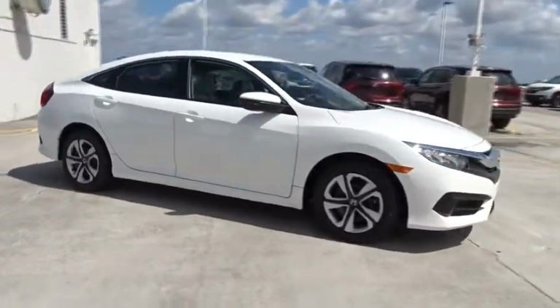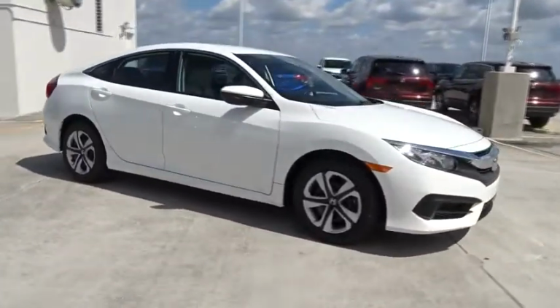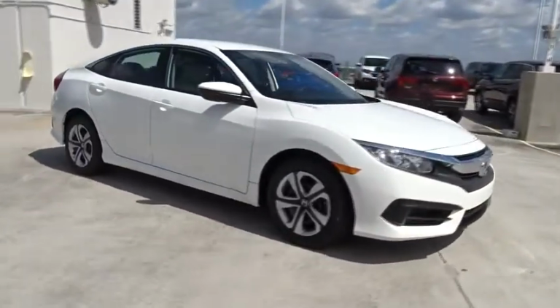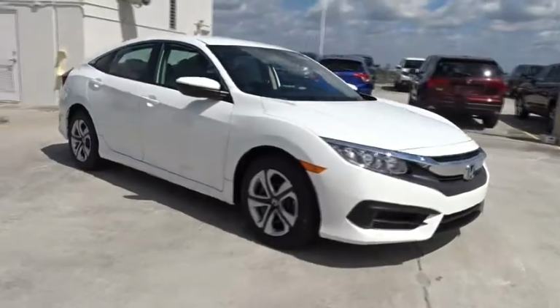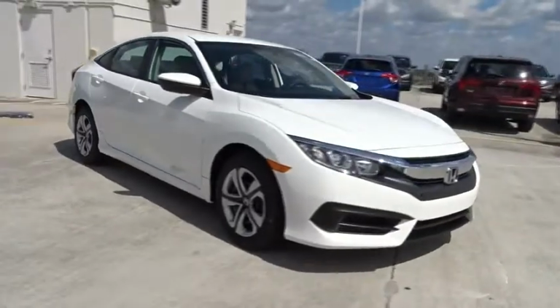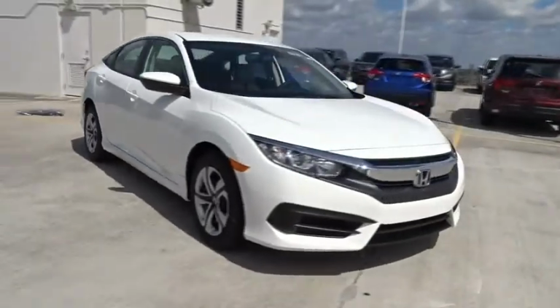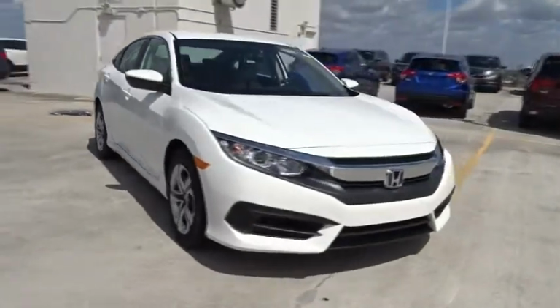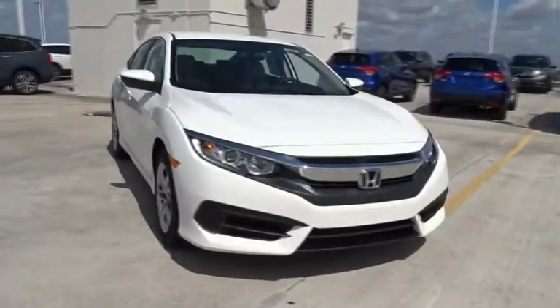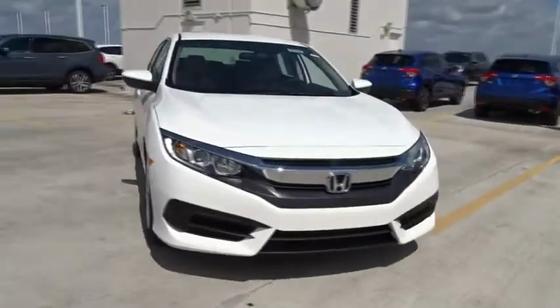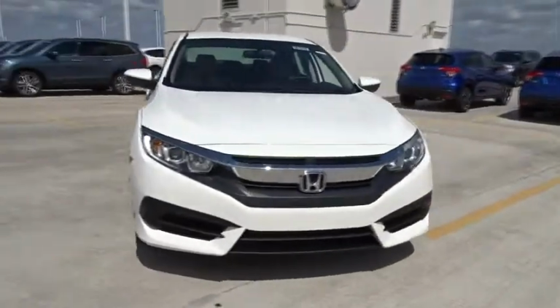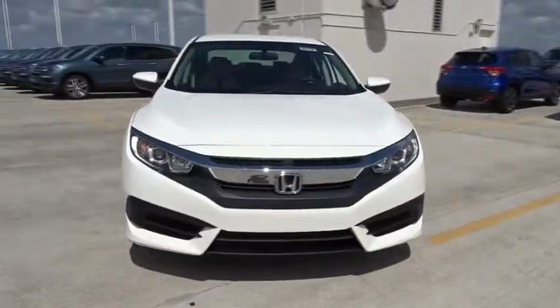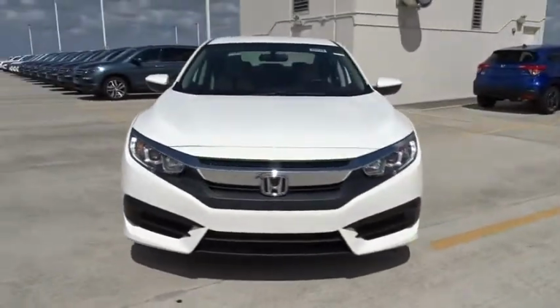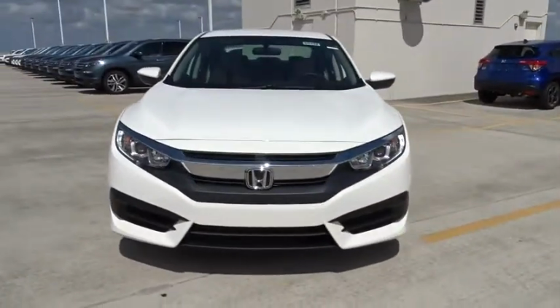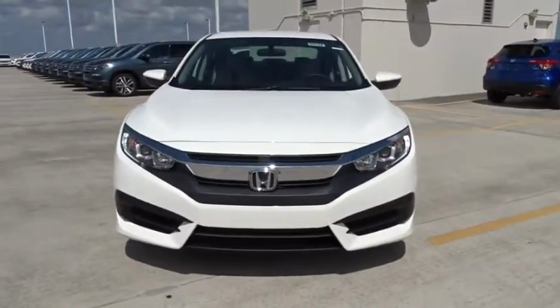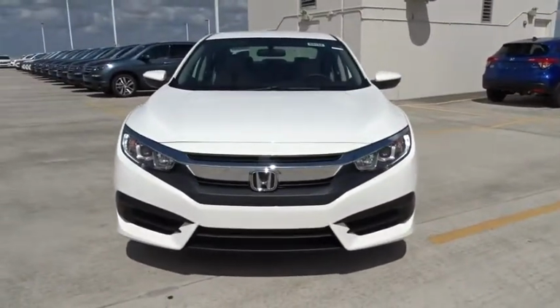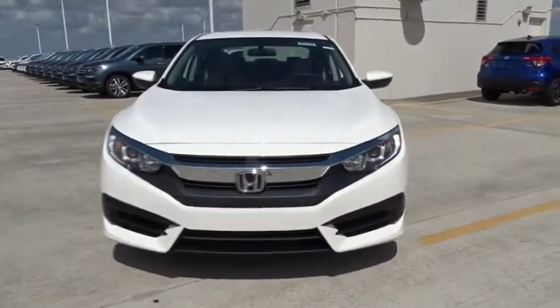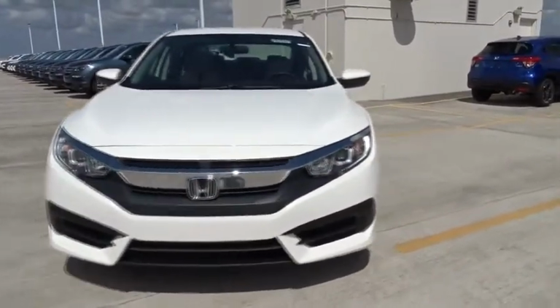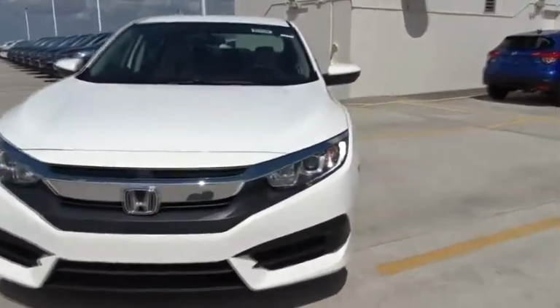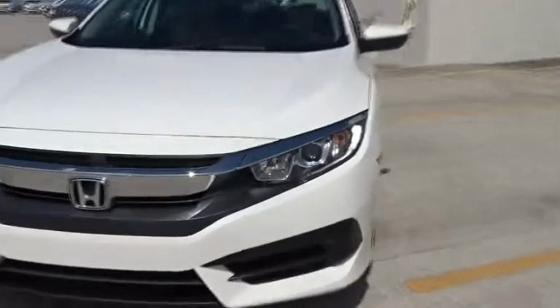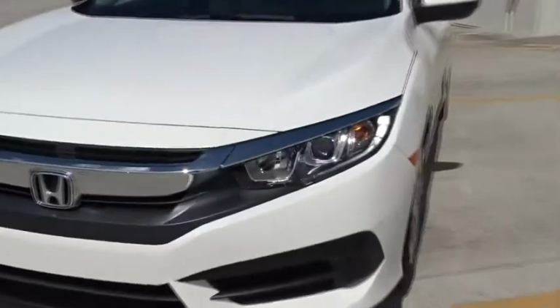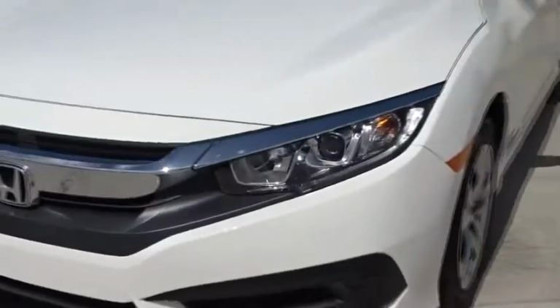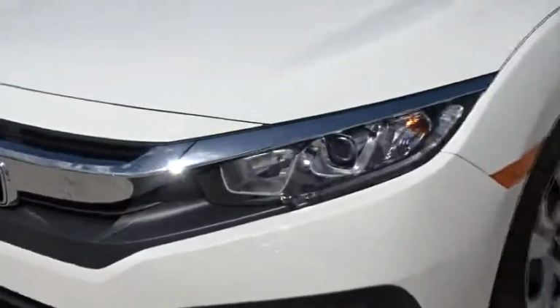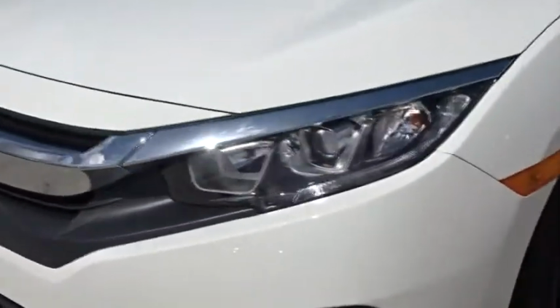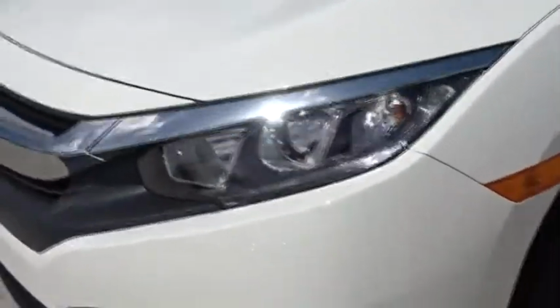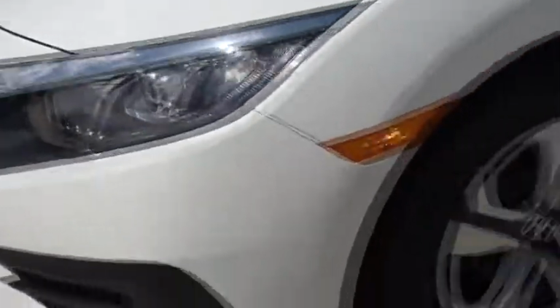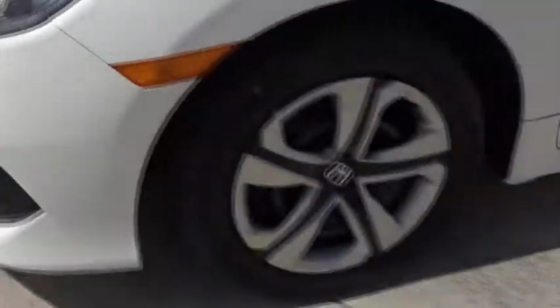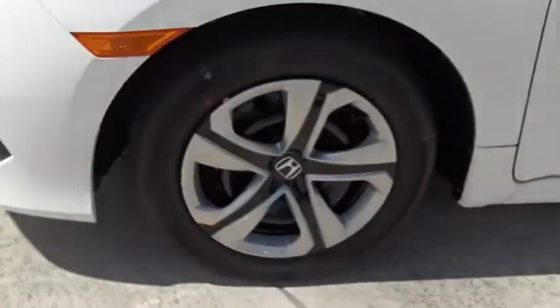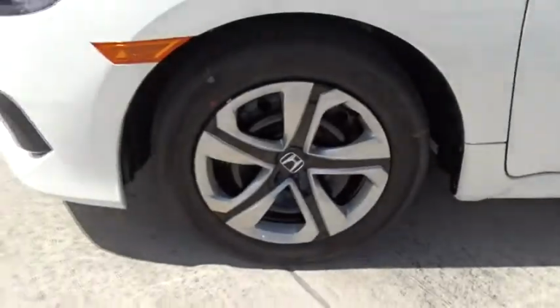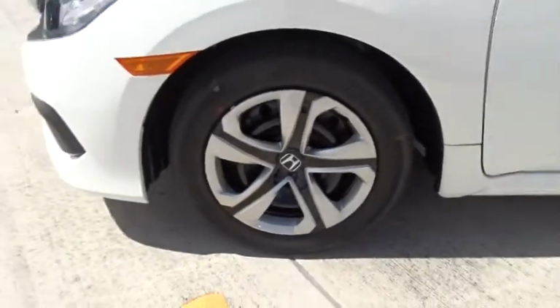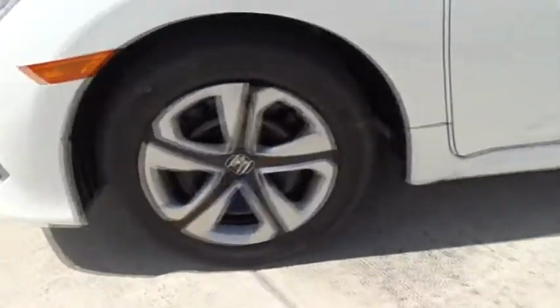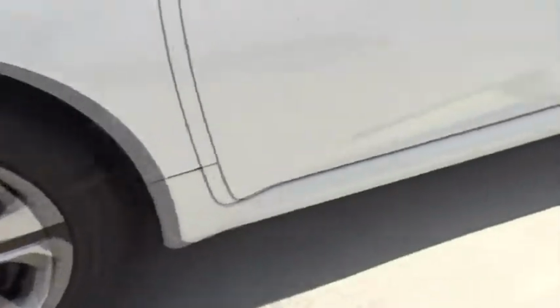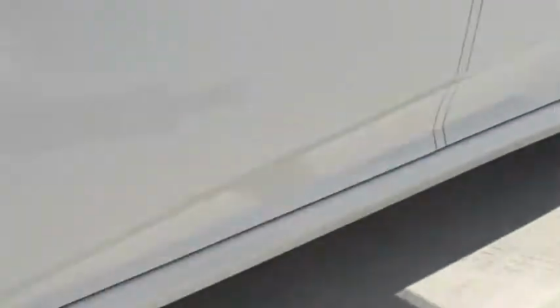Tachometer, daytime running lights, power mirrors, head-up display, privacy glass, tire pressure monitoring system. This beauty will even make your house keys jealous. Drive it today!